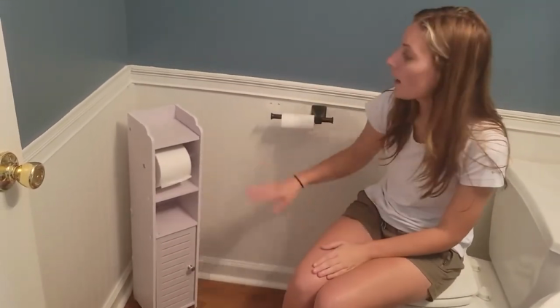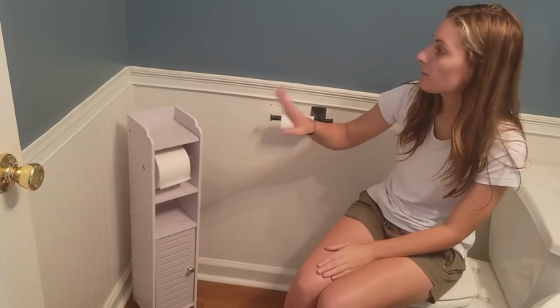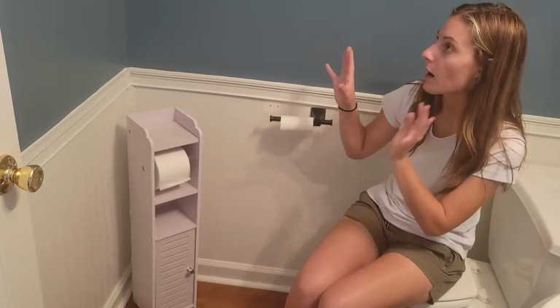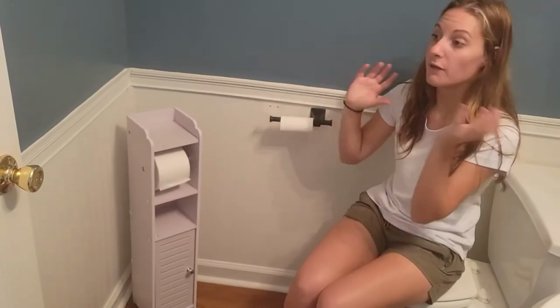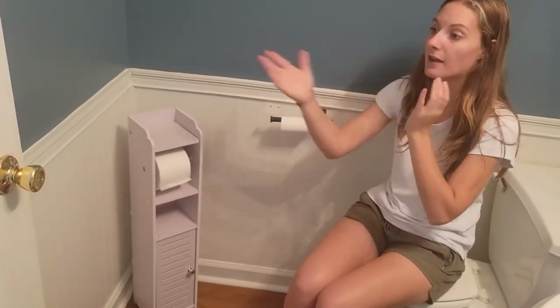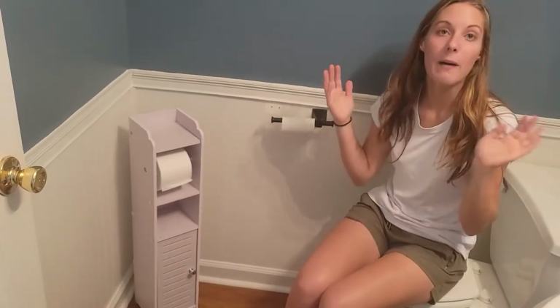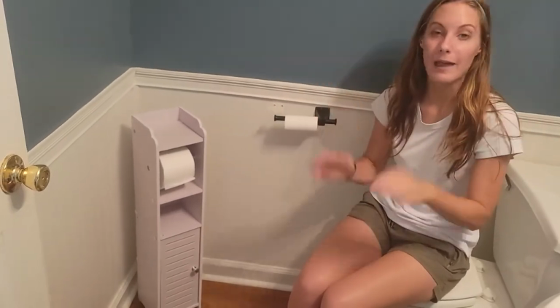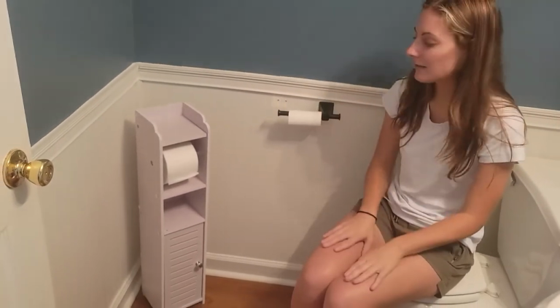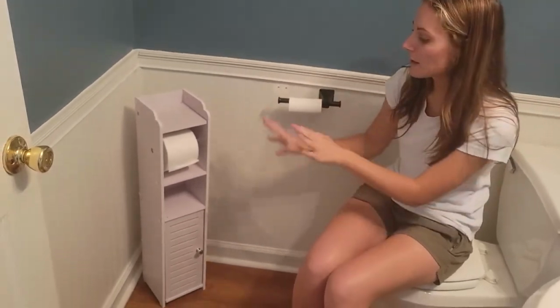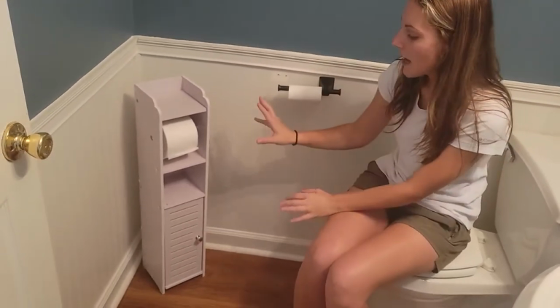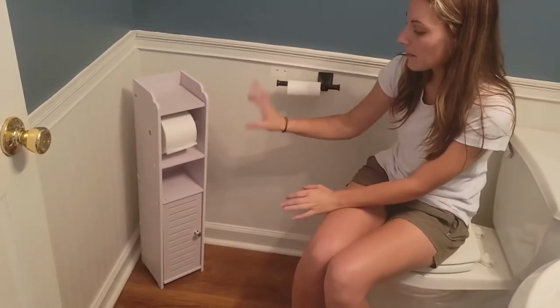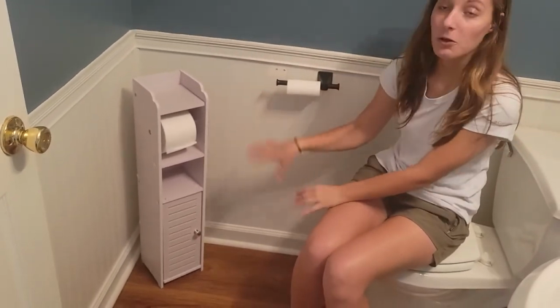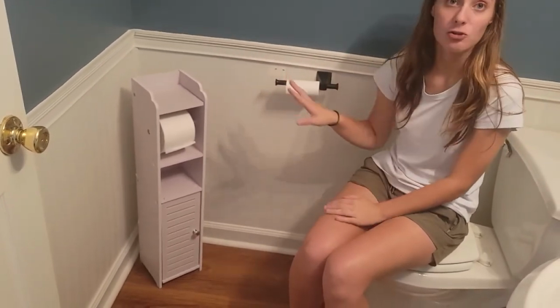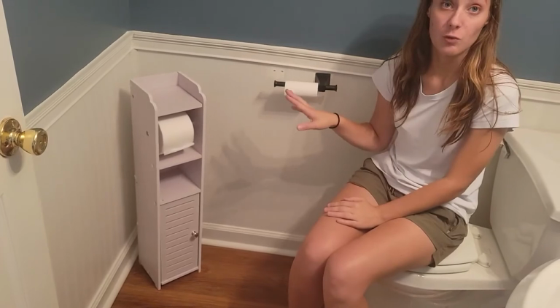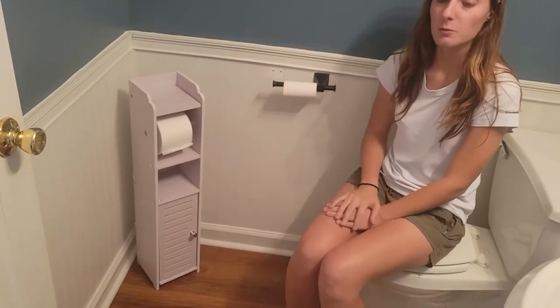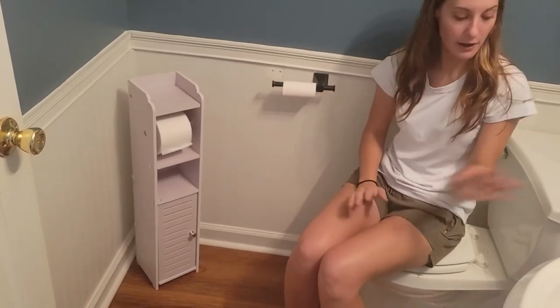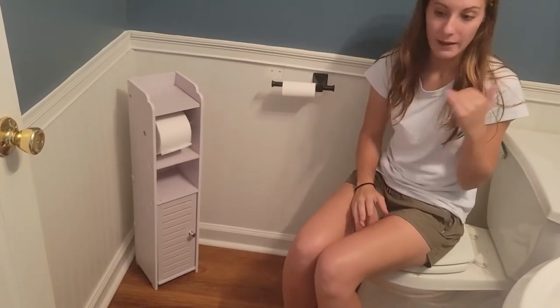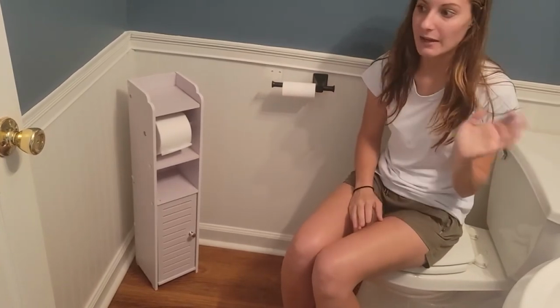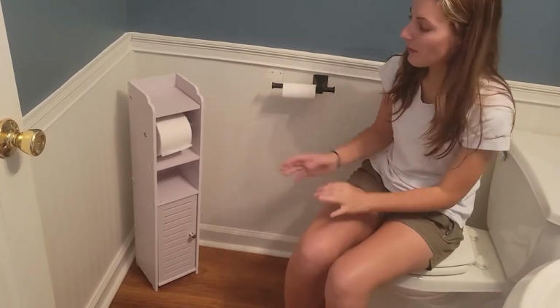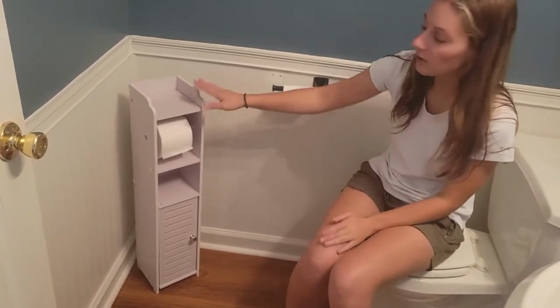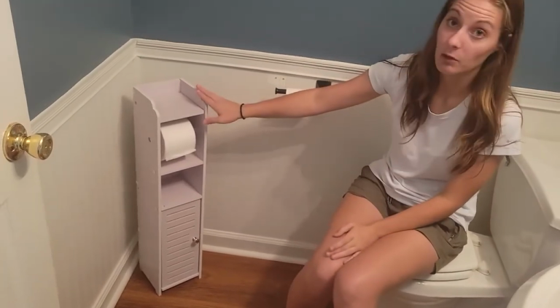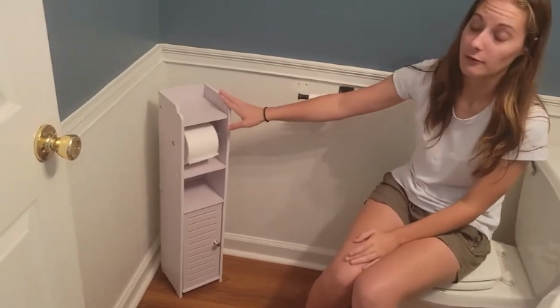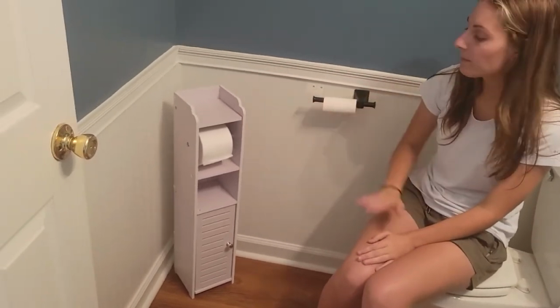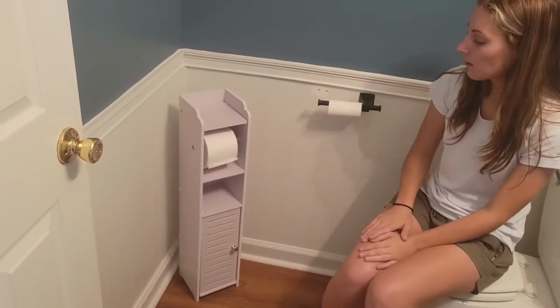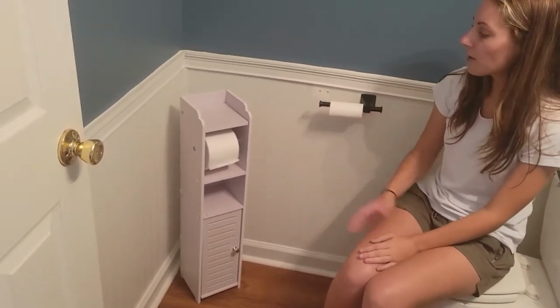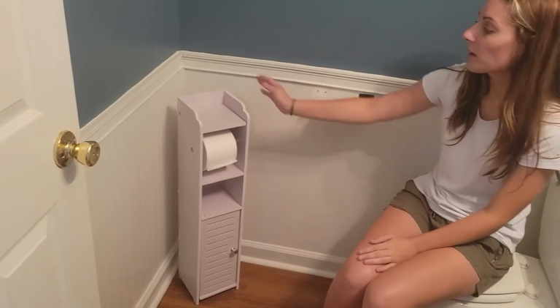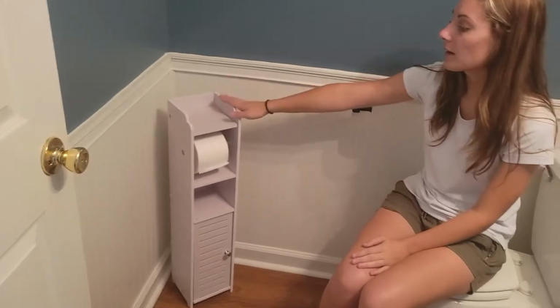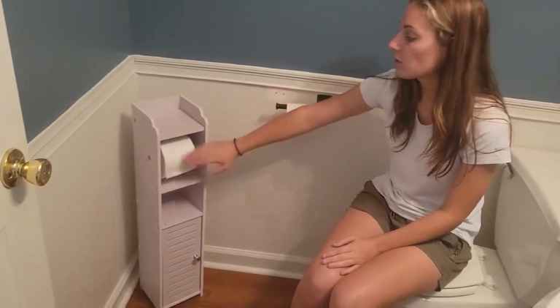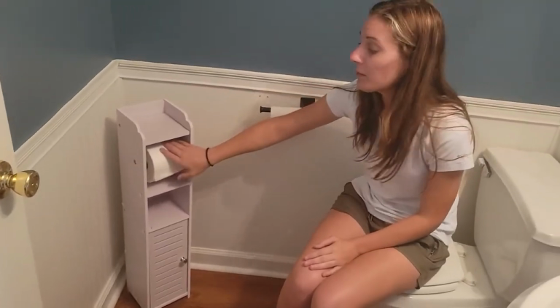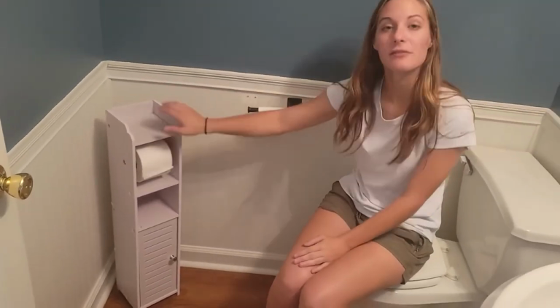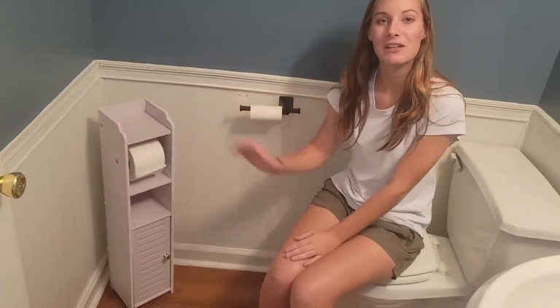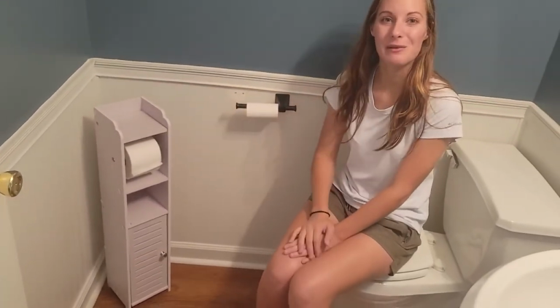It's great for if you have a small bathroom like this, just to have a little extra storage — I don't really have any in this bathroom, so this works perfect for that. So if you're looking for a really good little toilet paper shelf, definitely check this one out.